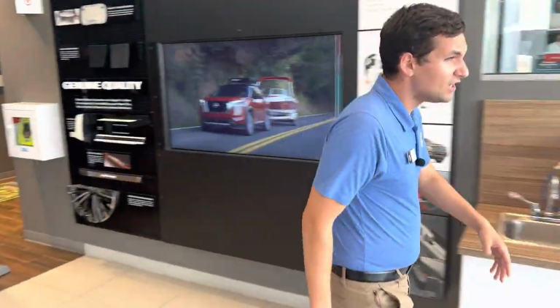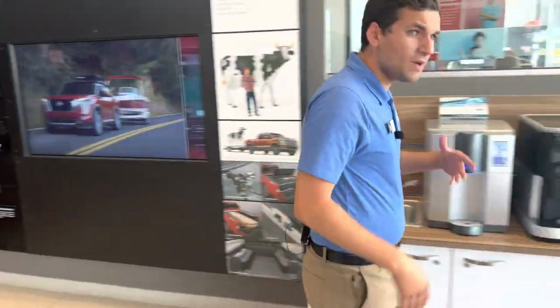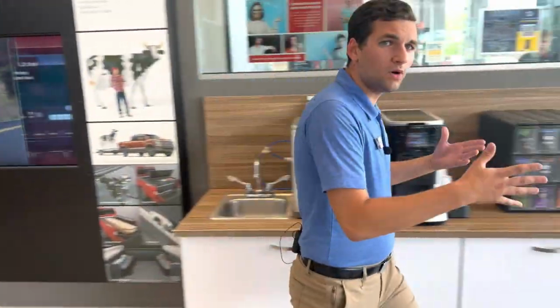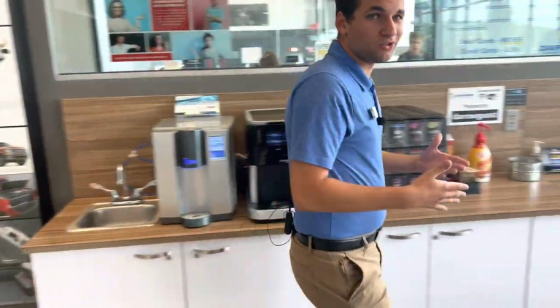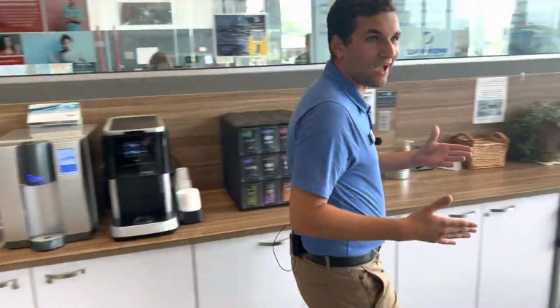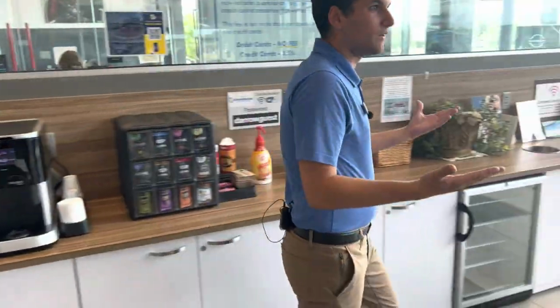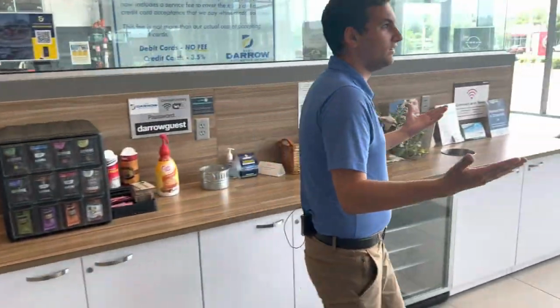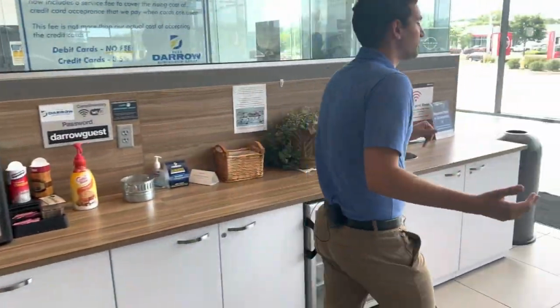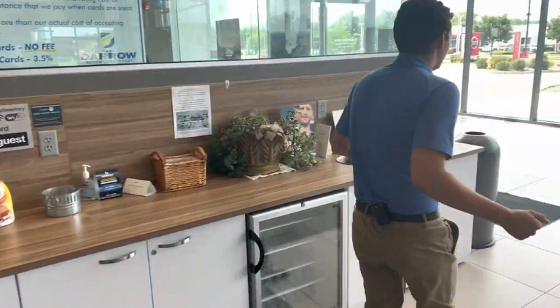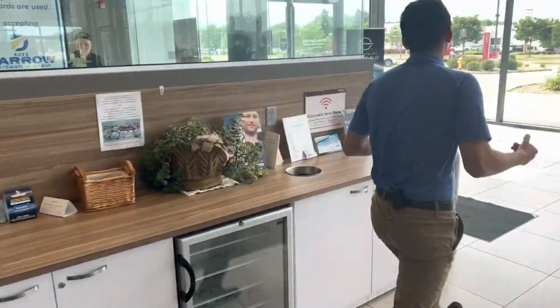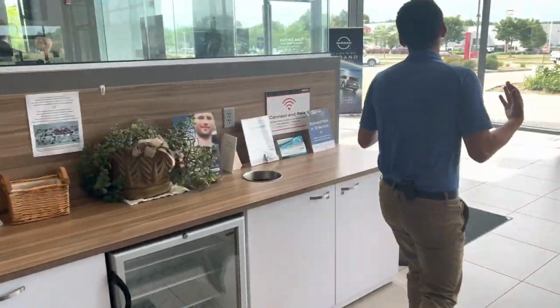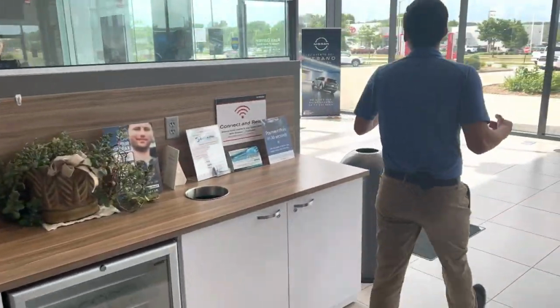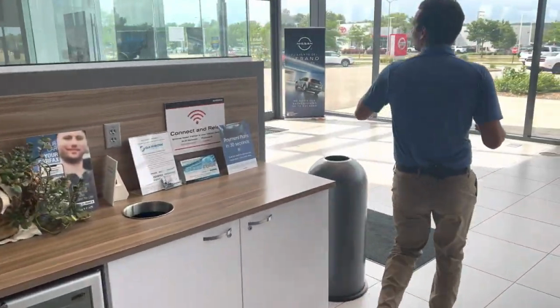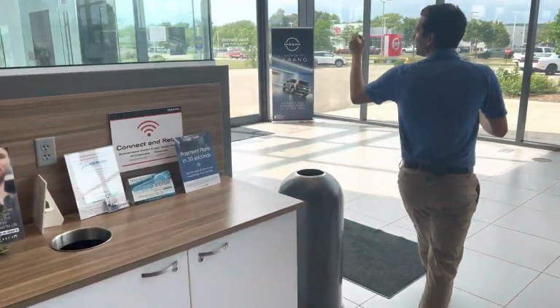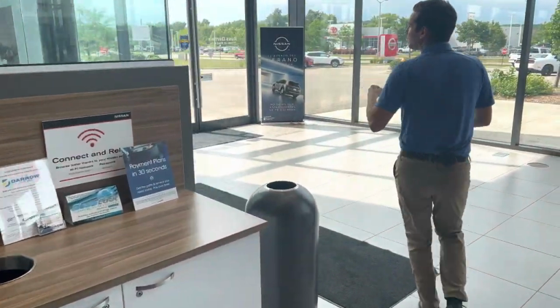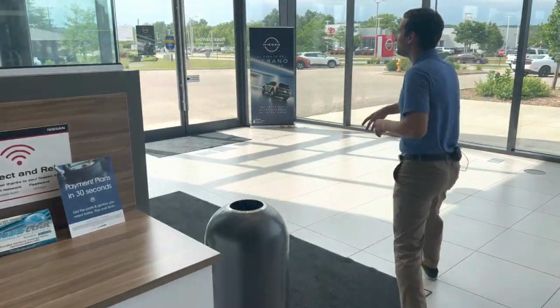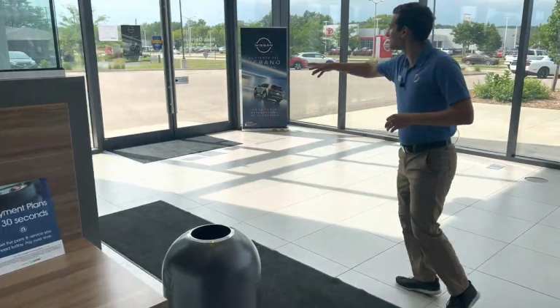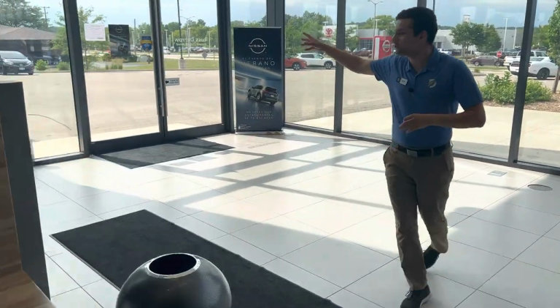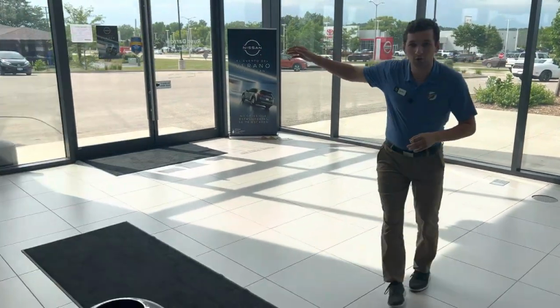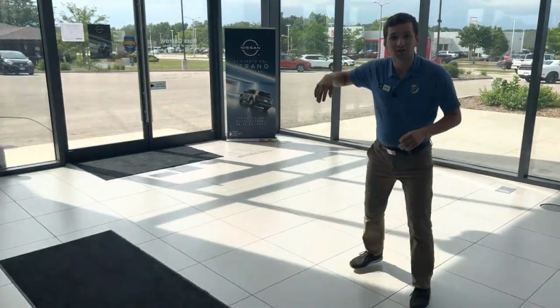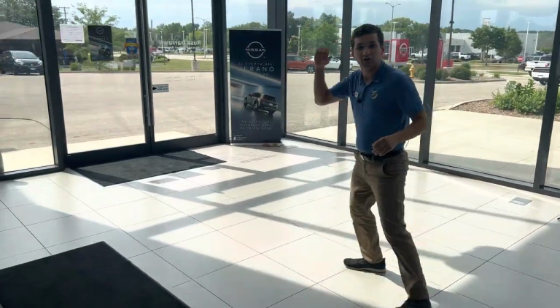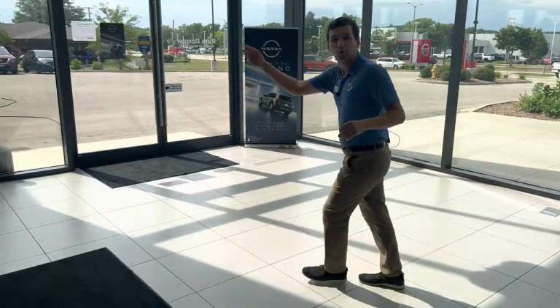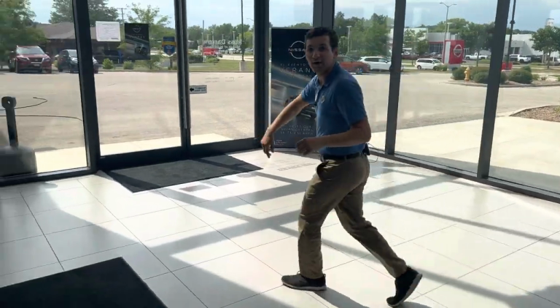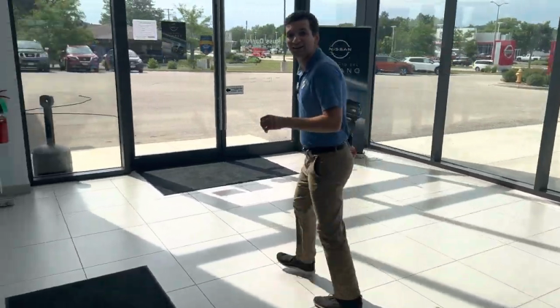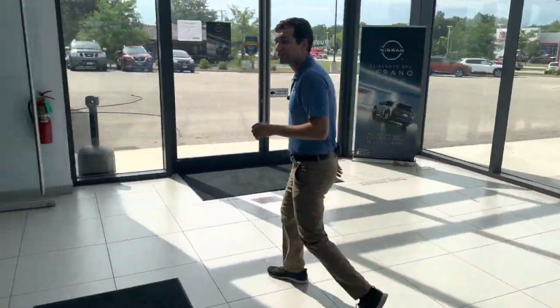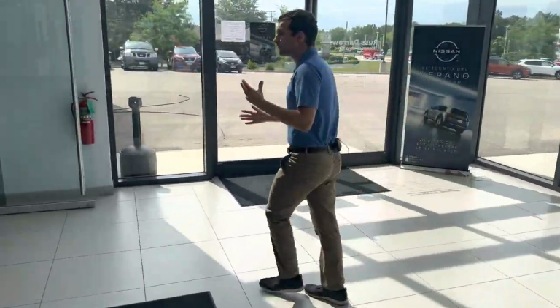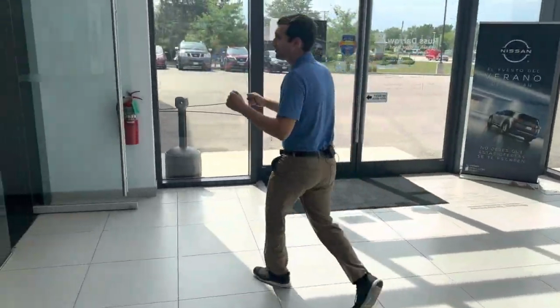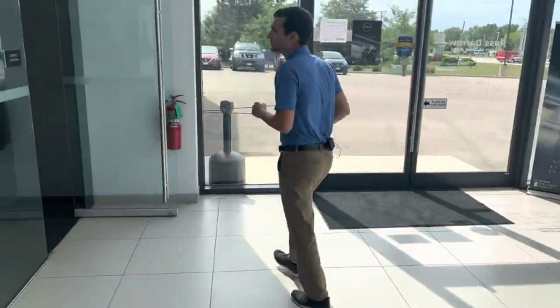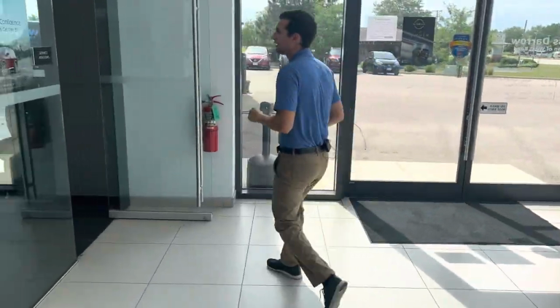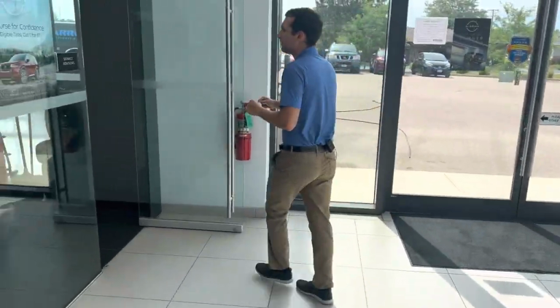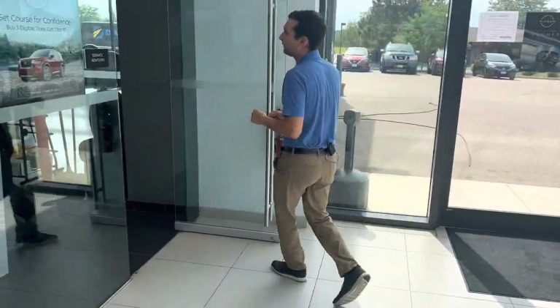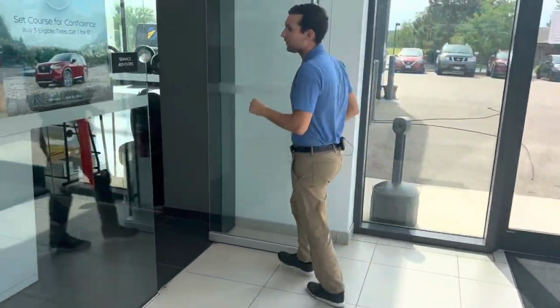You may be wondering, how do I get in for service? Over here you'll see we have these two doors — just pull right on in and someone from service will be more than happy to help you out.